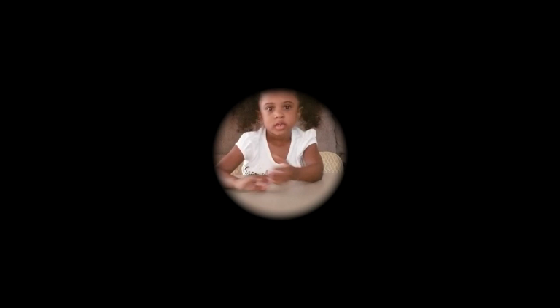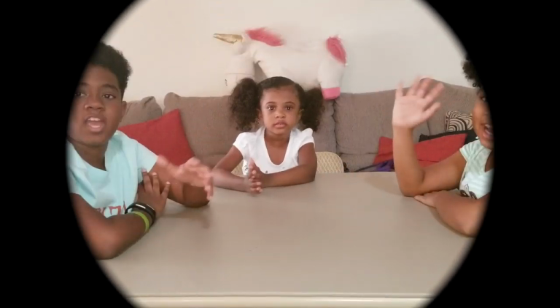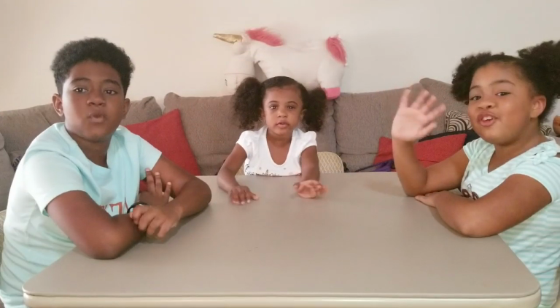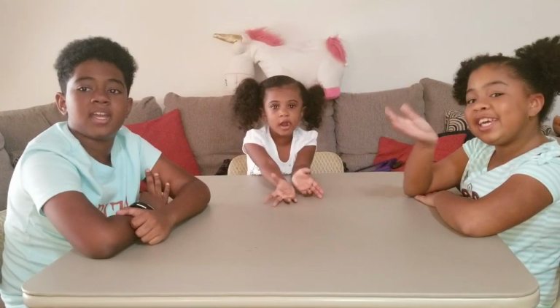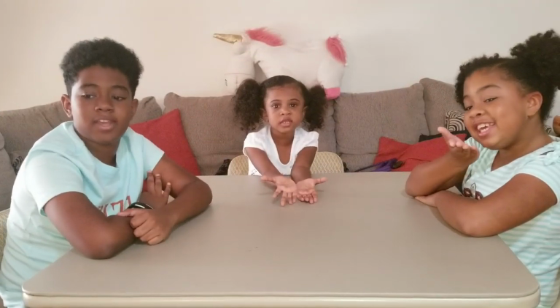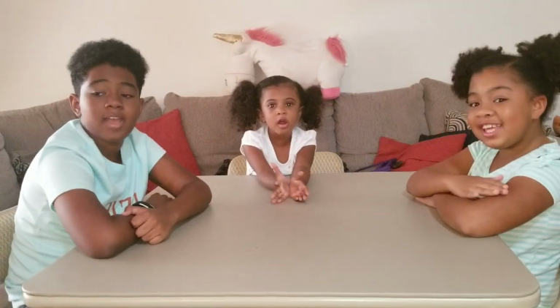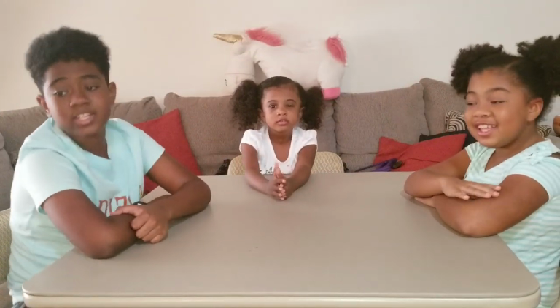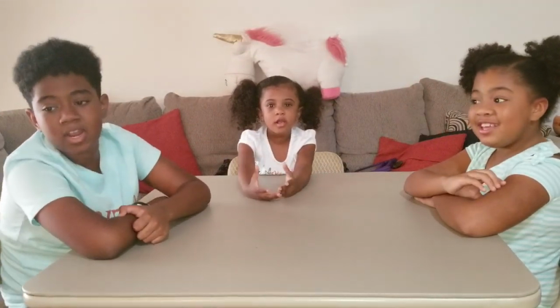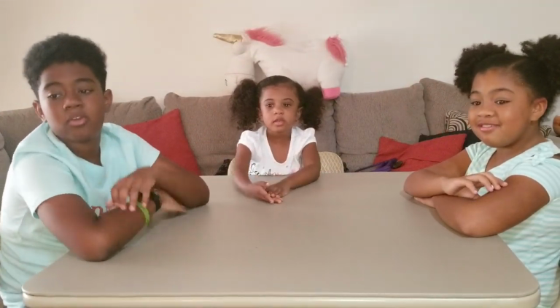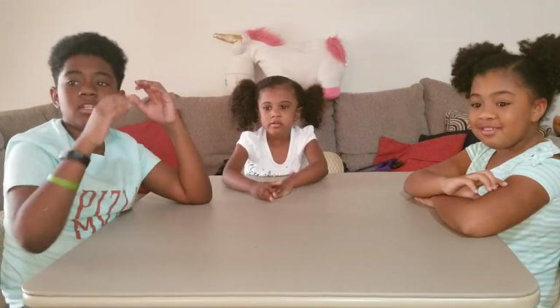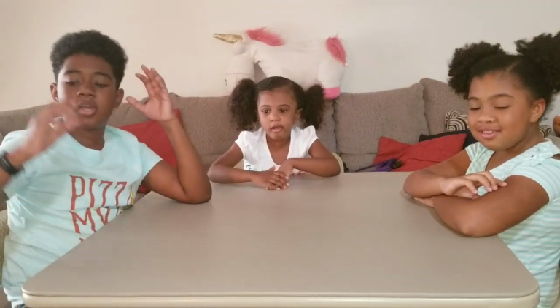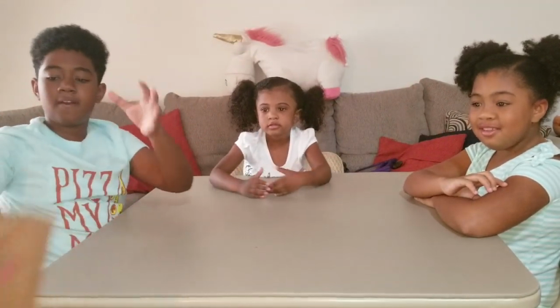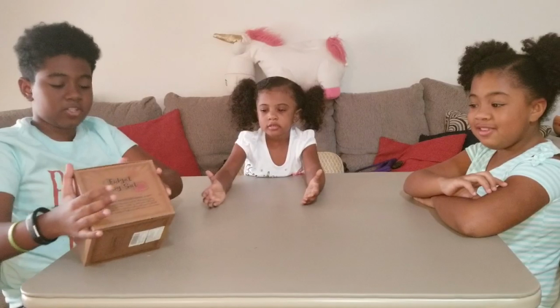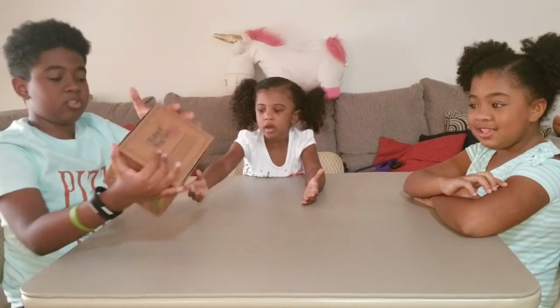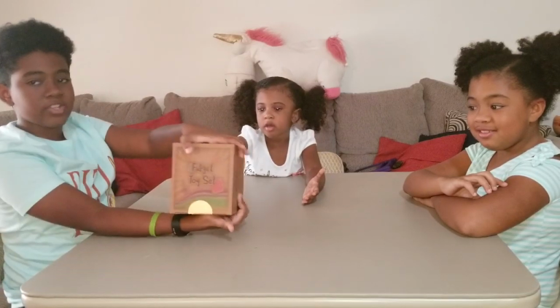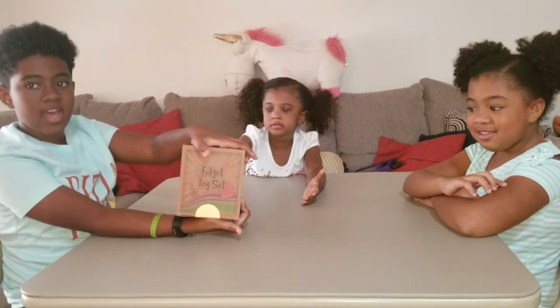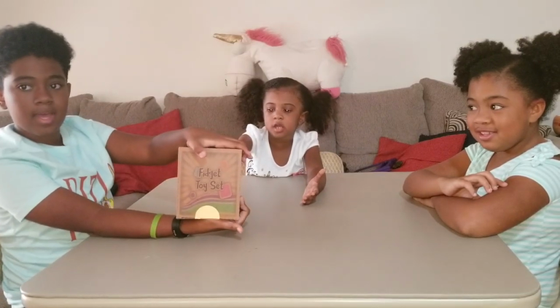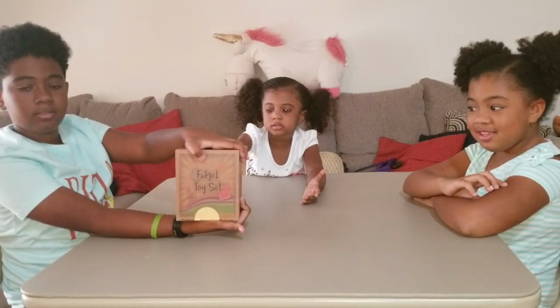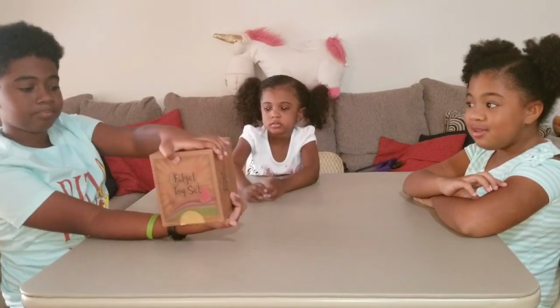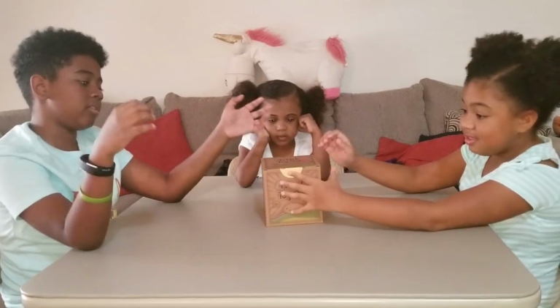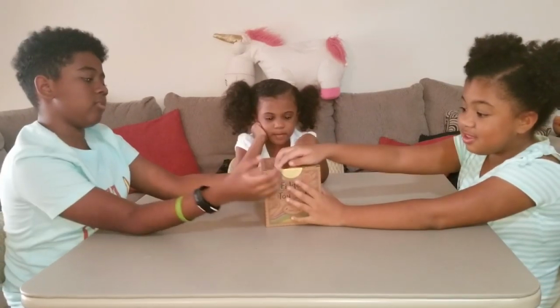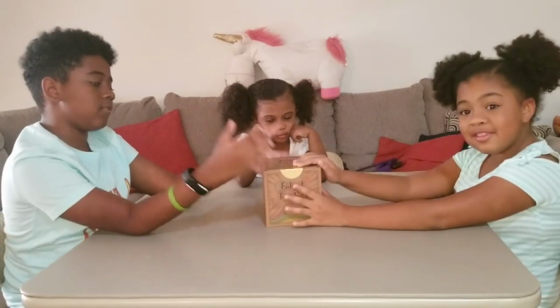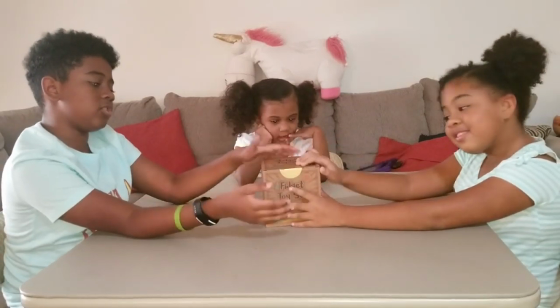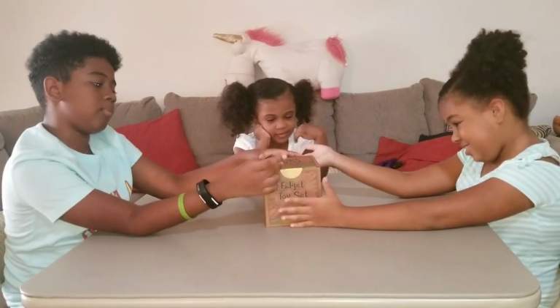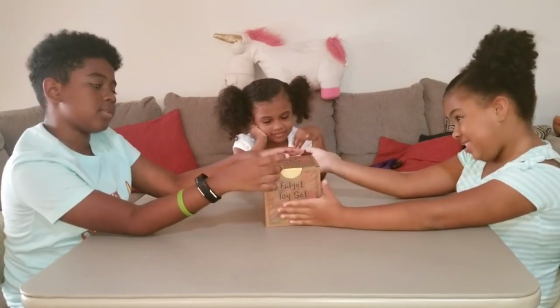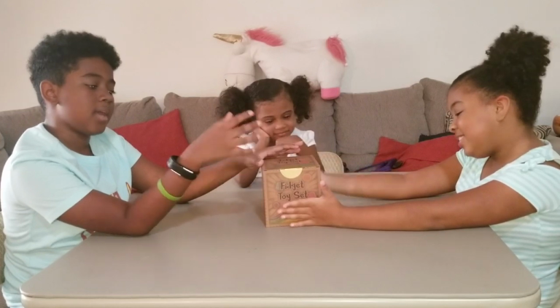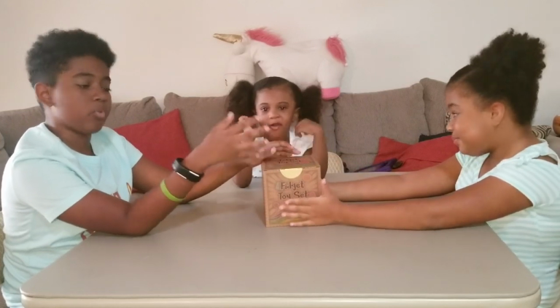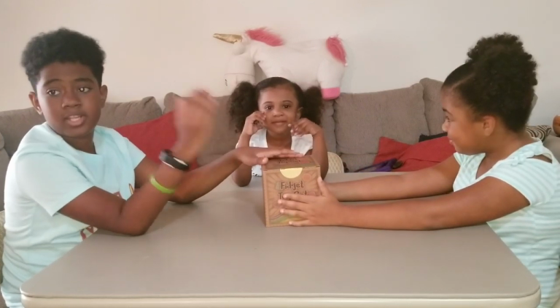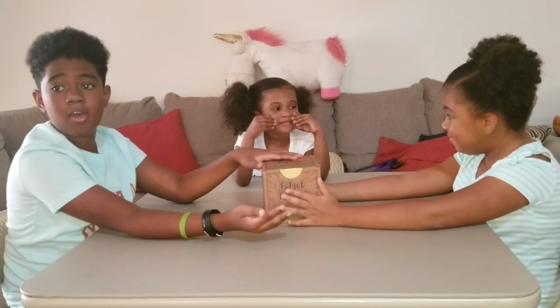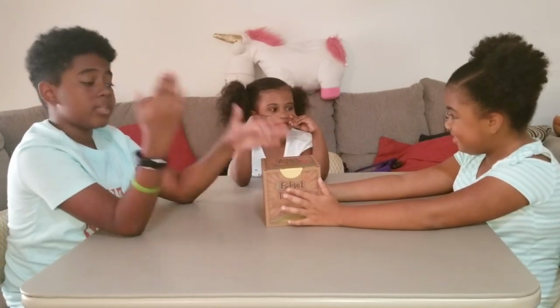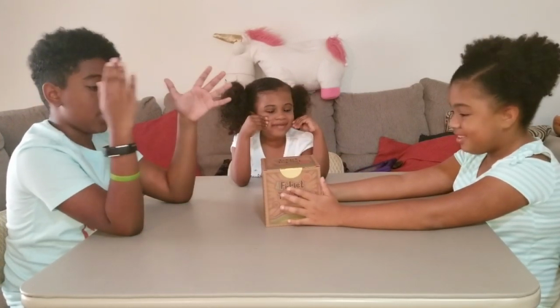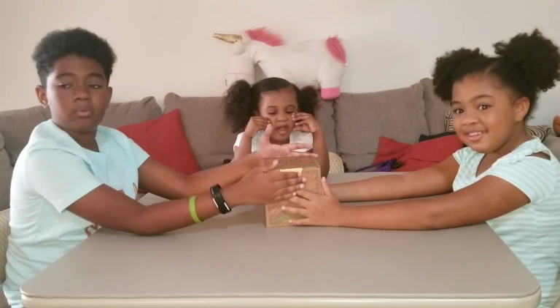Game 4 Kids here, and today we're going to be doing a fidget toy set. There's different fidgets in the box and we're going to take them out and play with them.